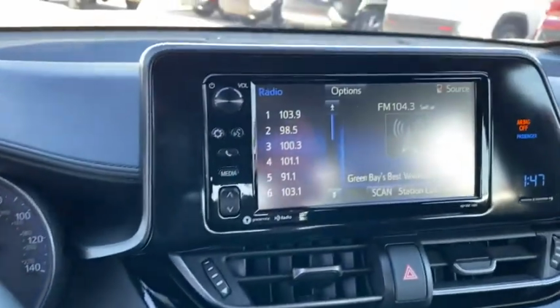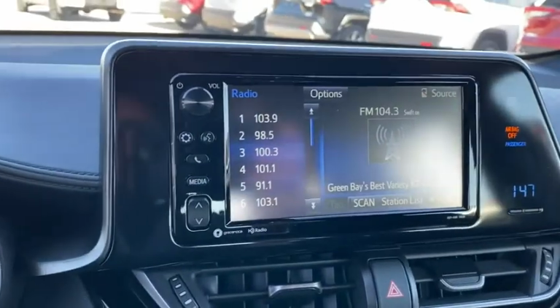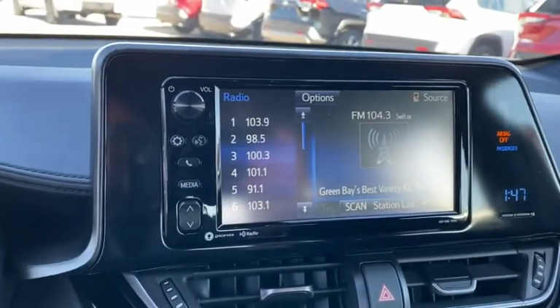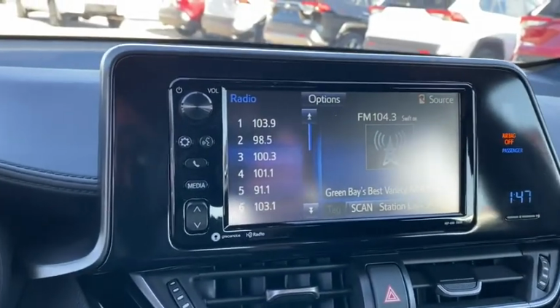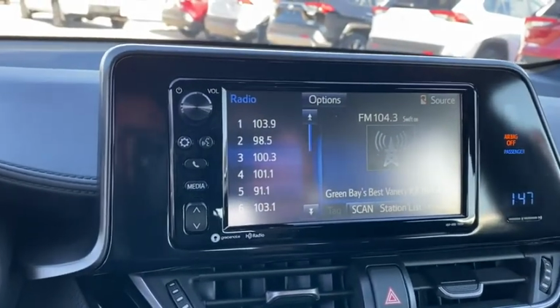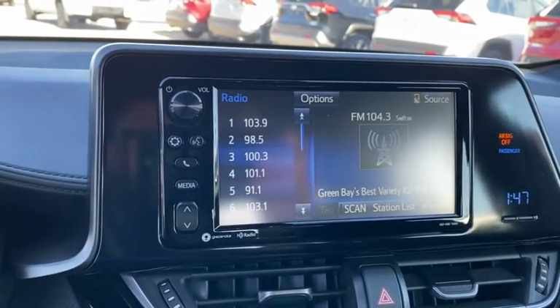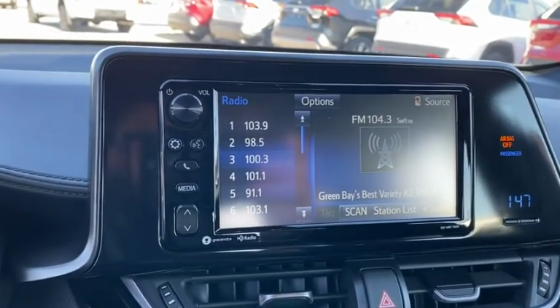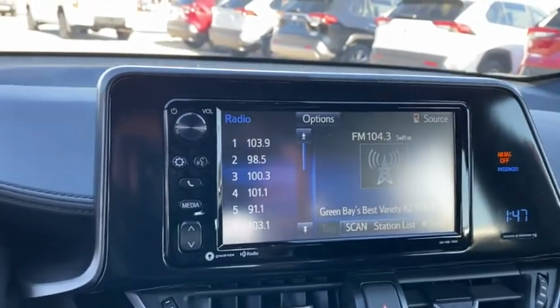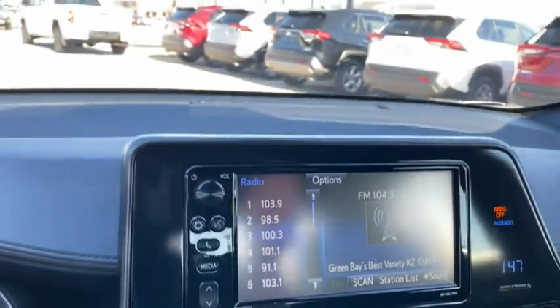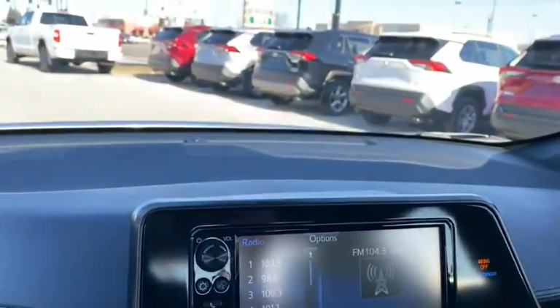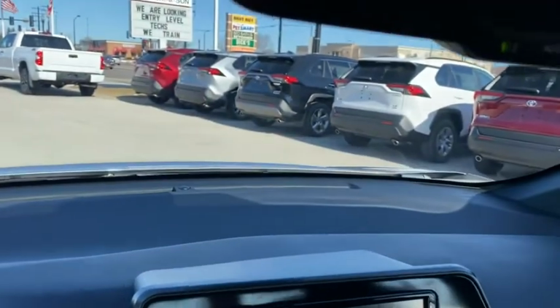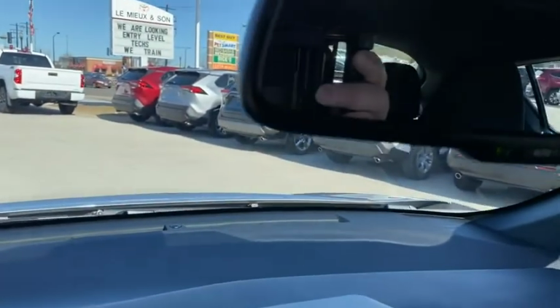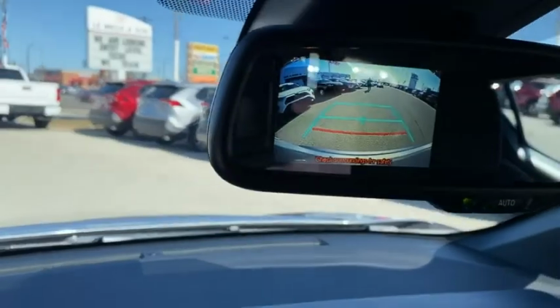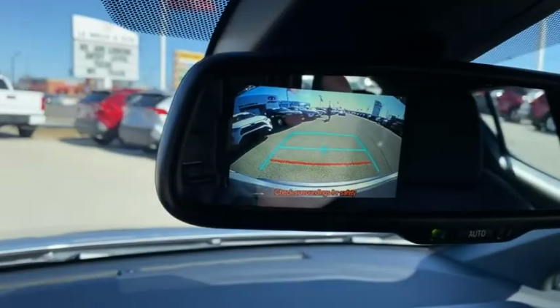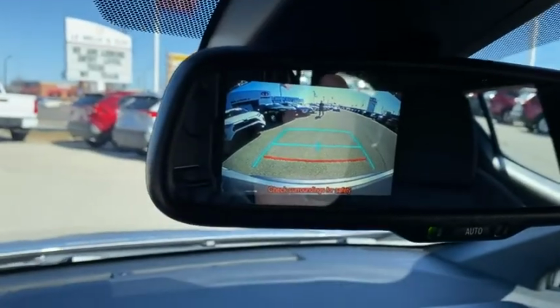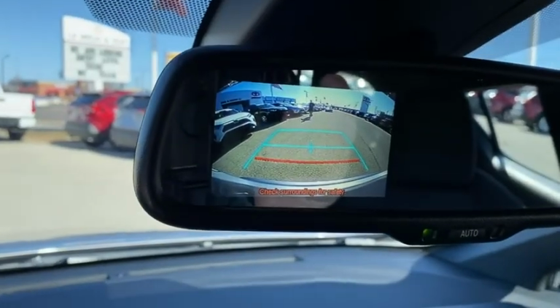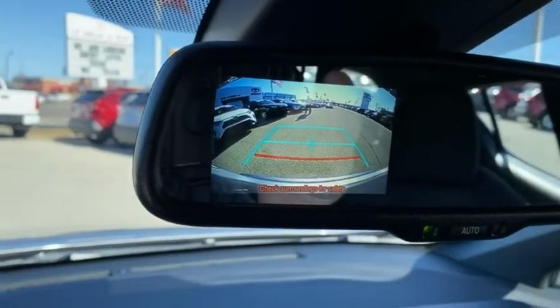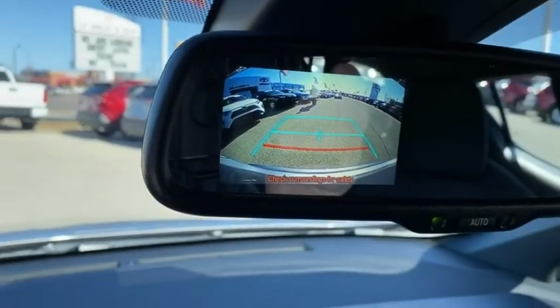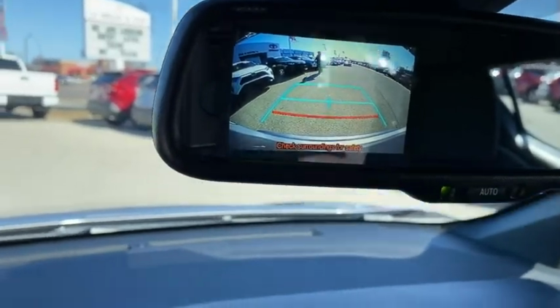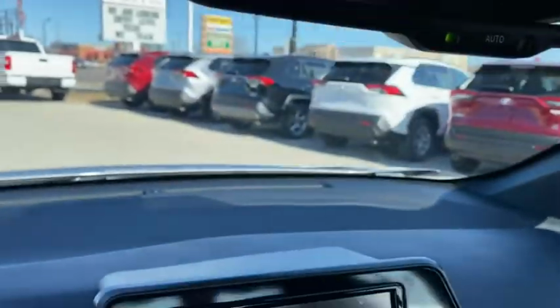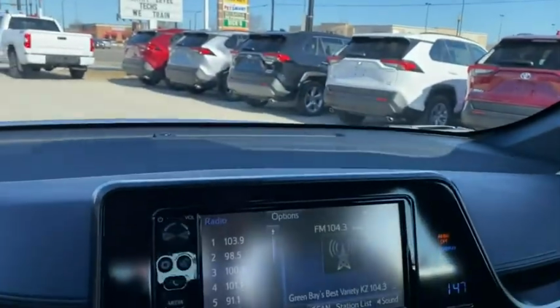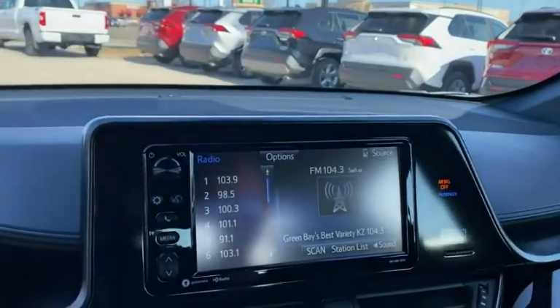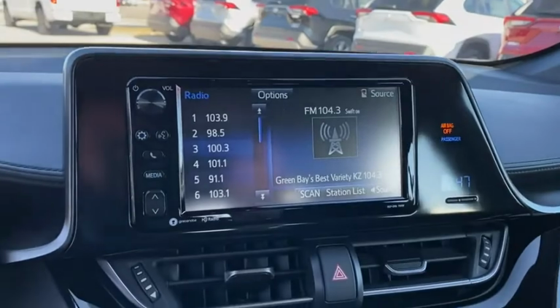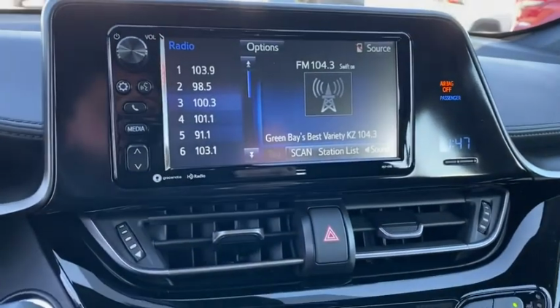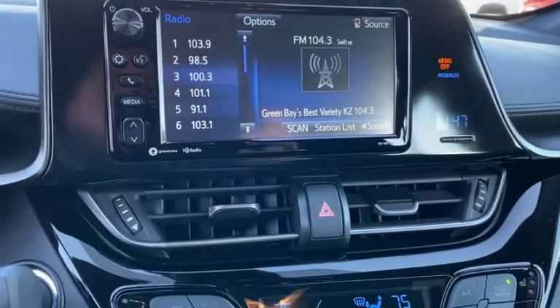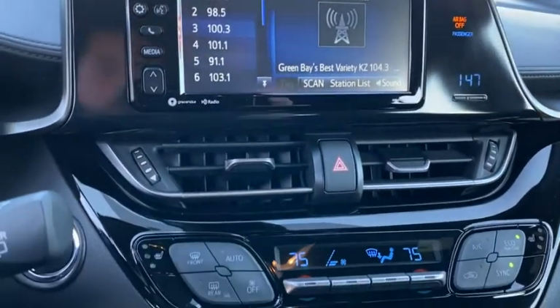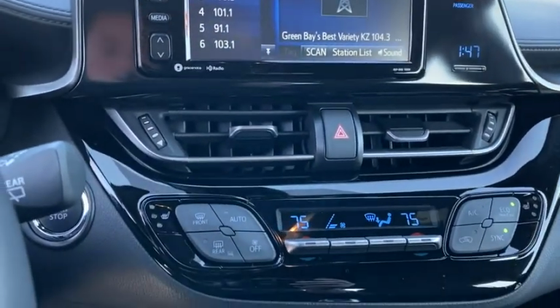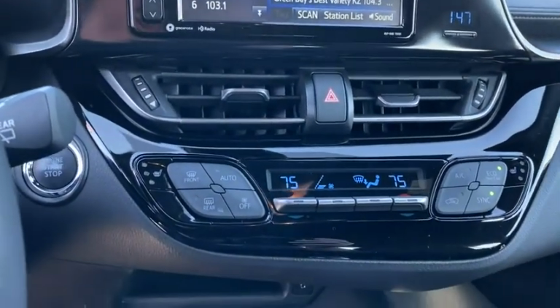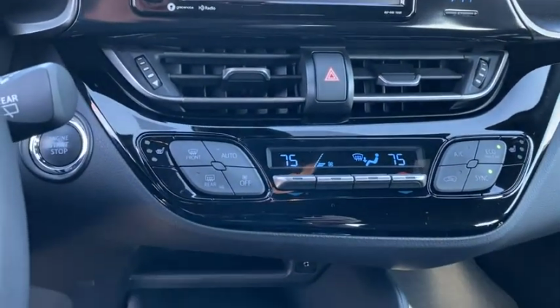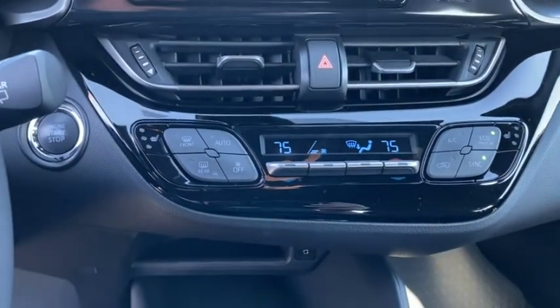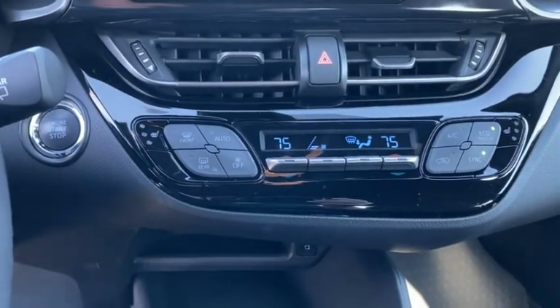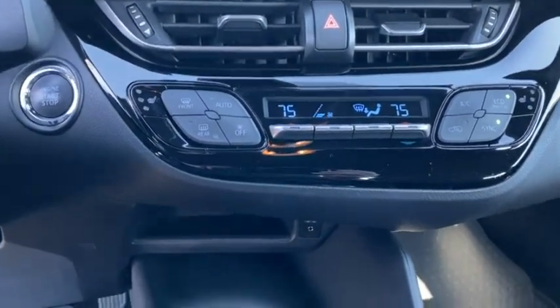Leather-wrapped steering wheel, adjustable steering wheel, power steering, aluminum wheels, four-wheel disc brakes, keyless start, auto-dimming rear-view mirror, cruise control, rear defrost, climate control, AM-FM stereo radio.